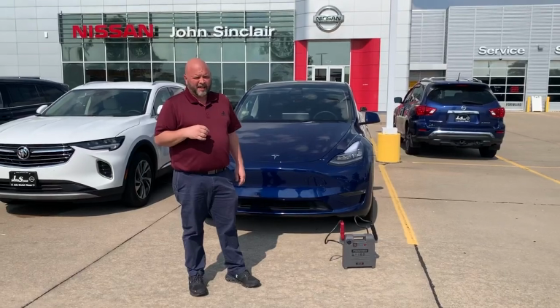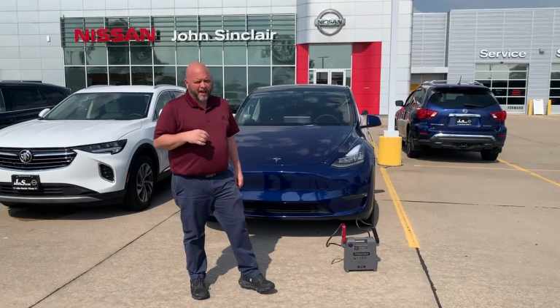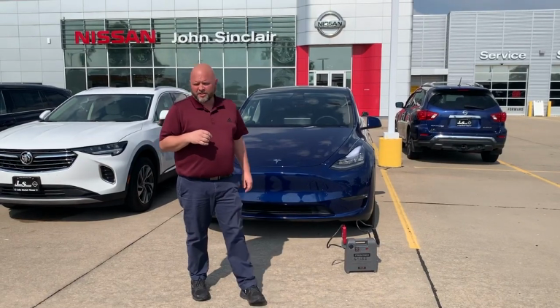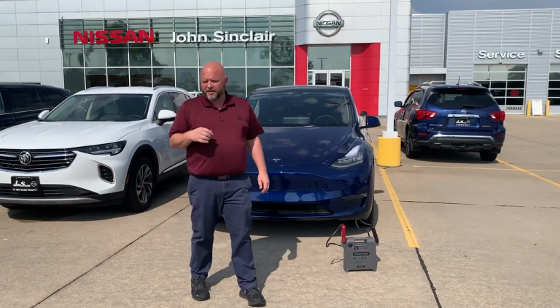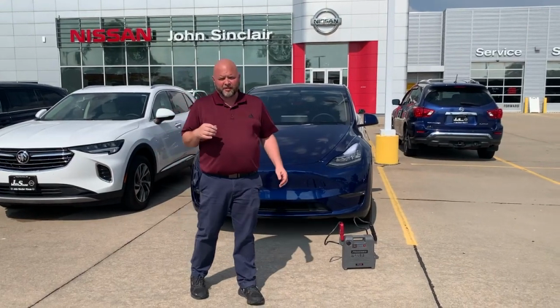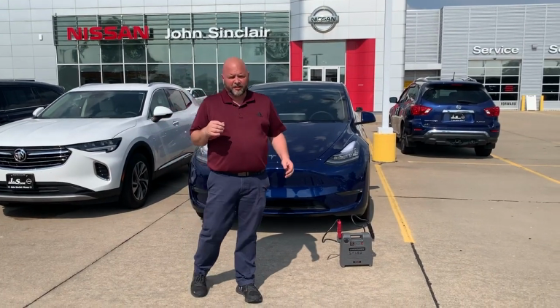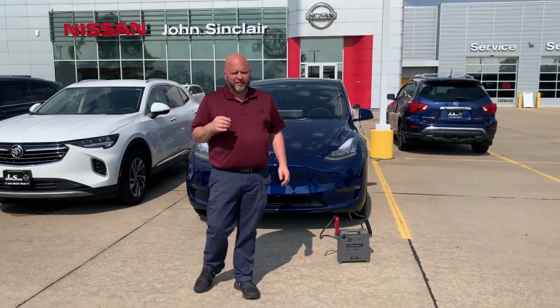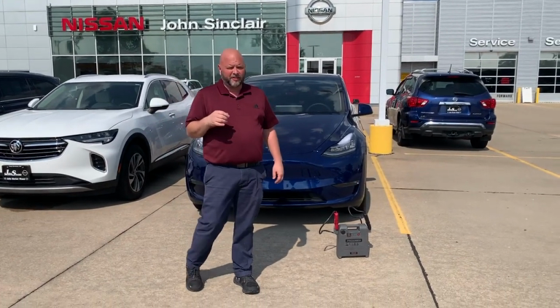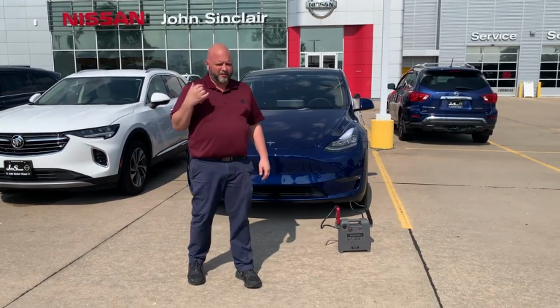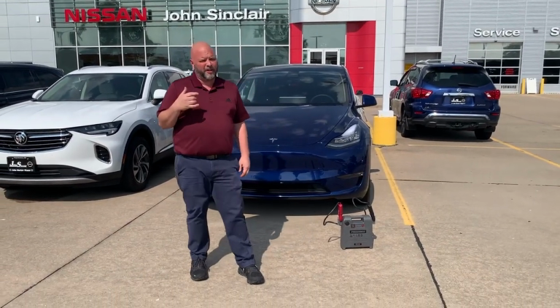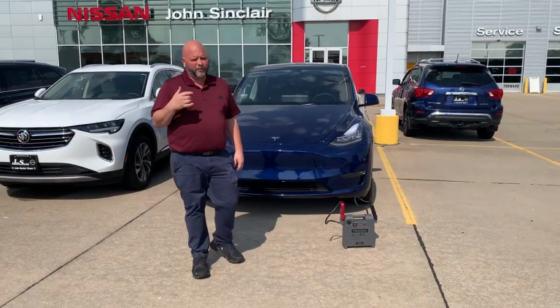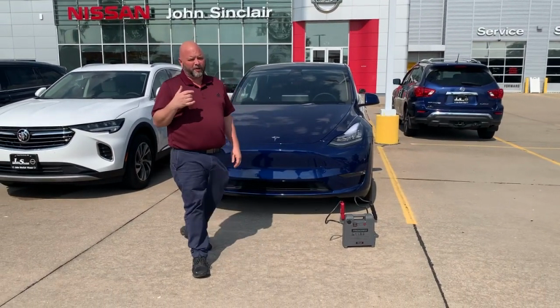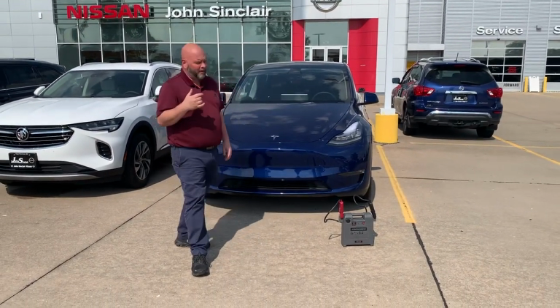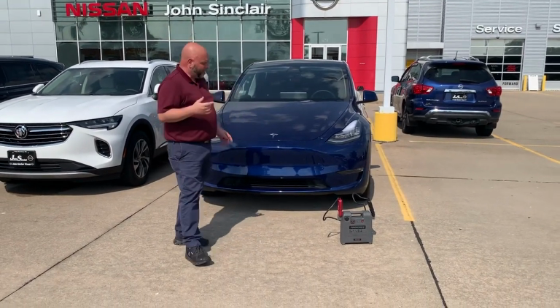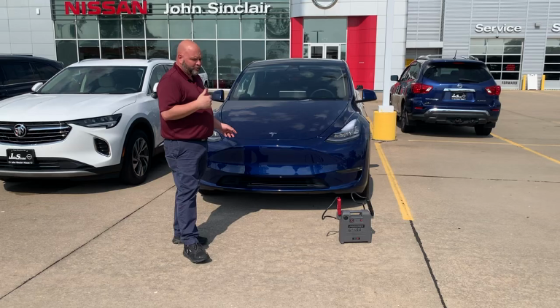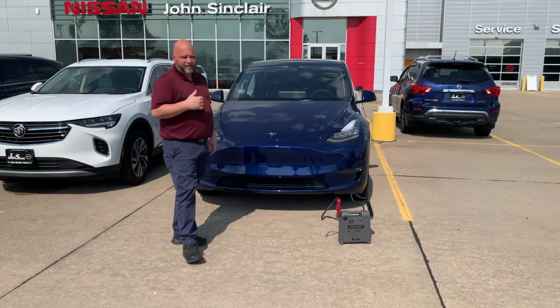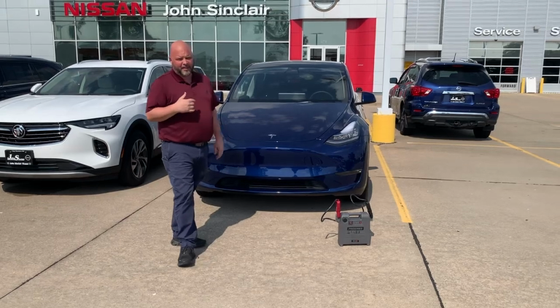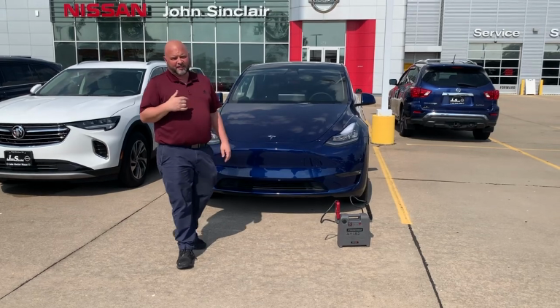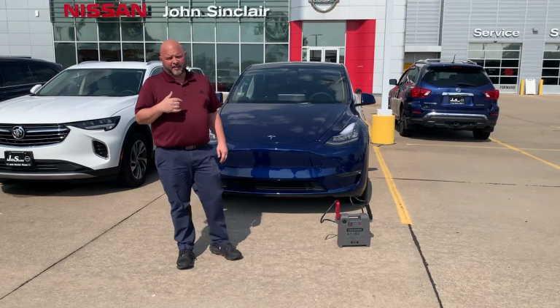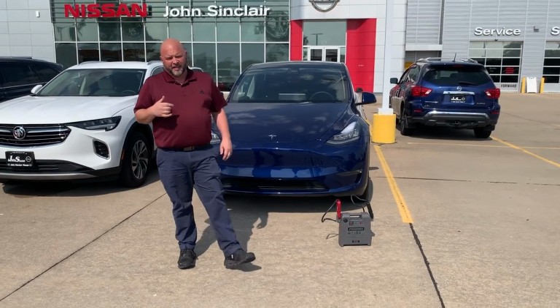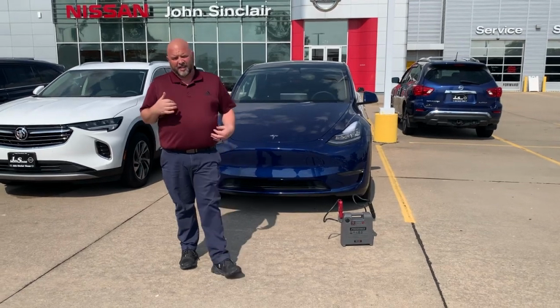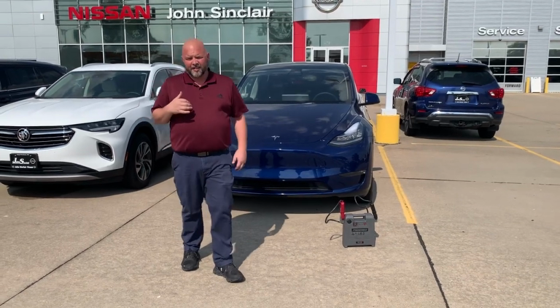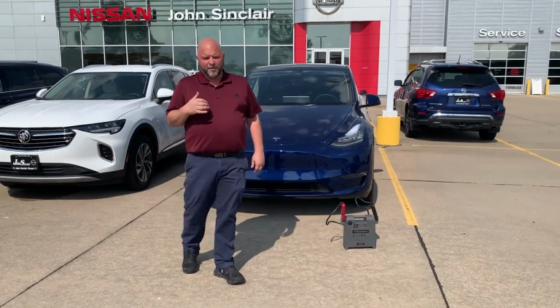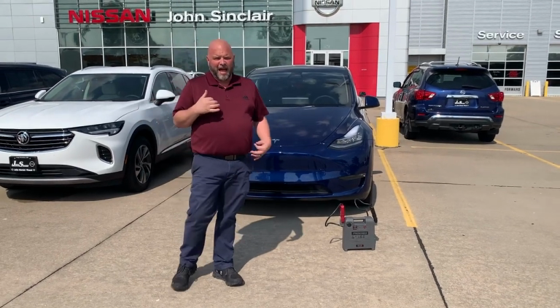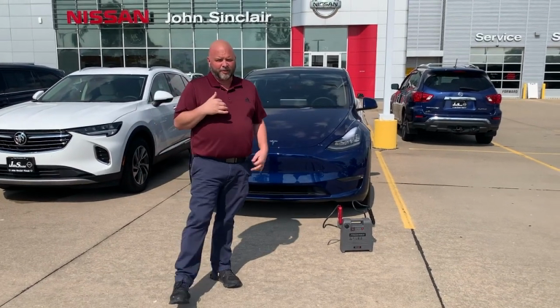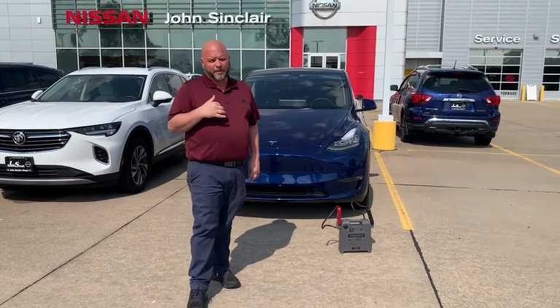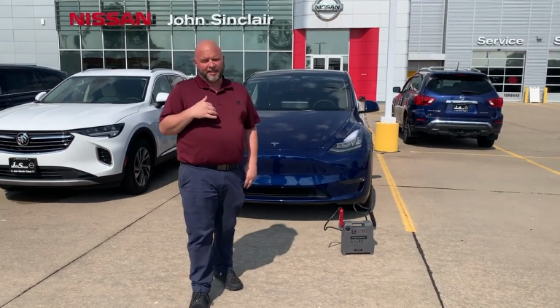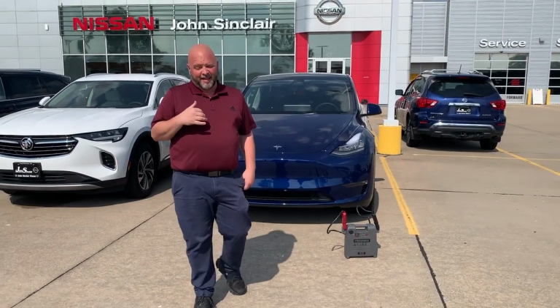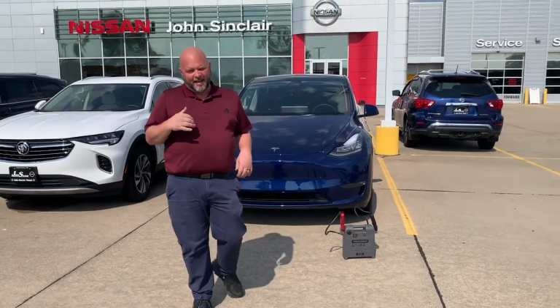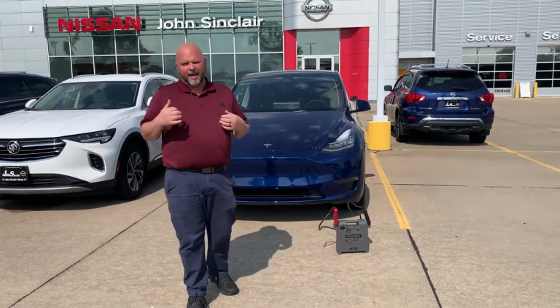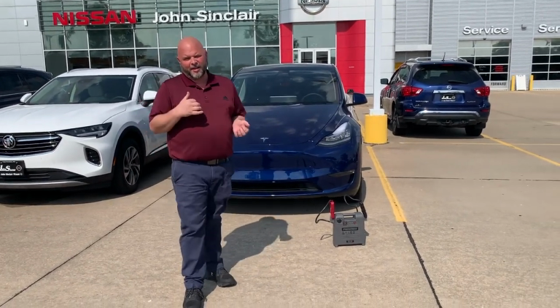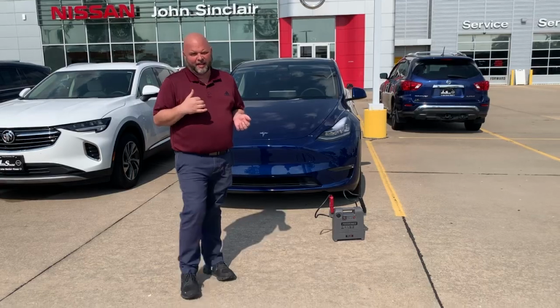Hey guys, Rich D here from Johnson Clair Nissan. So here's a scenario for you: you're driving a Tesla, it's locked up, and the battery's completely dead. How do you get in it?